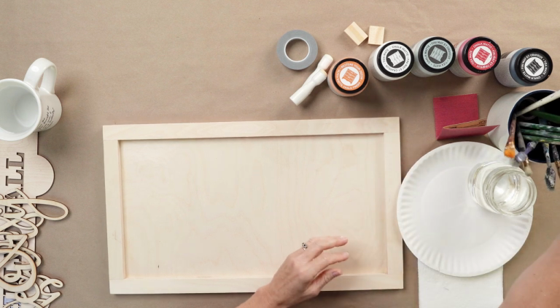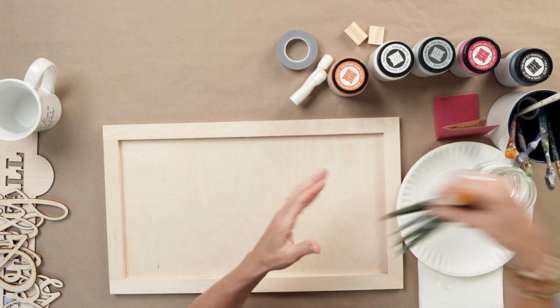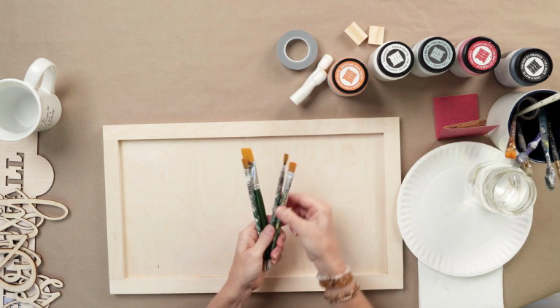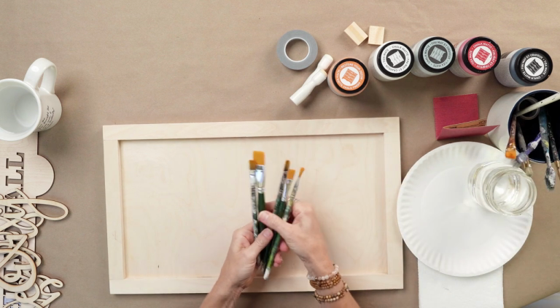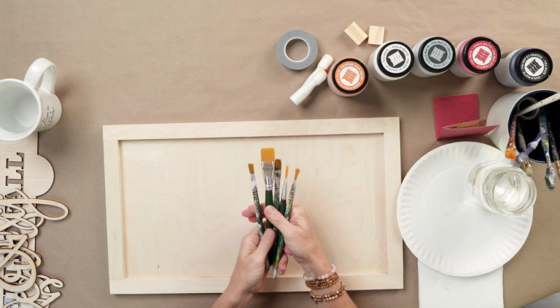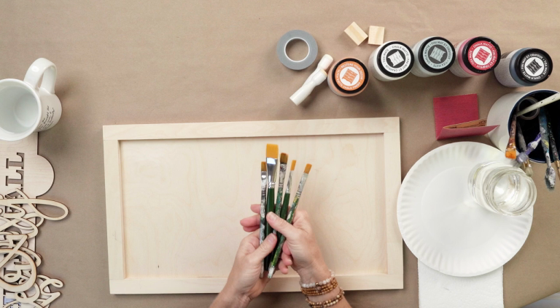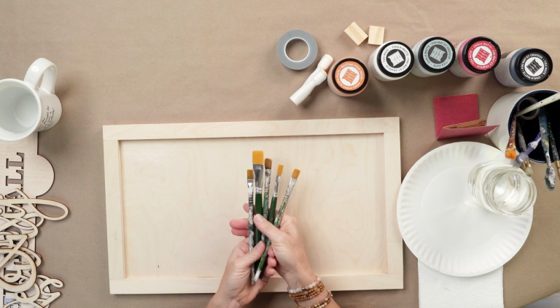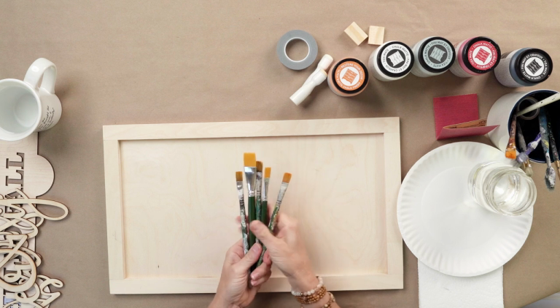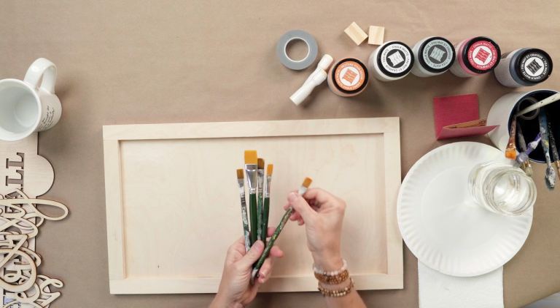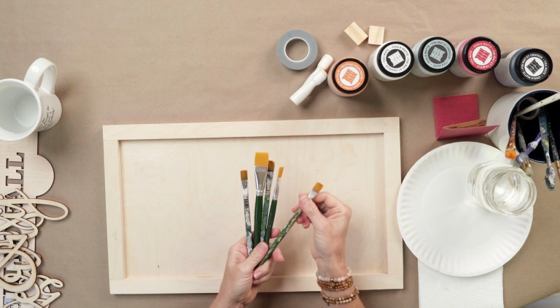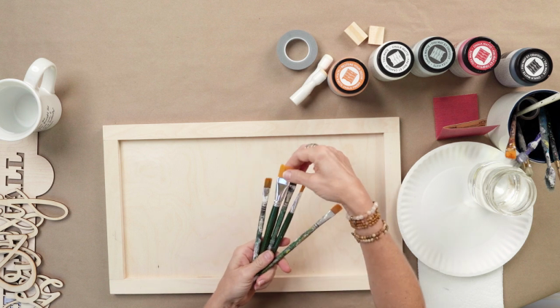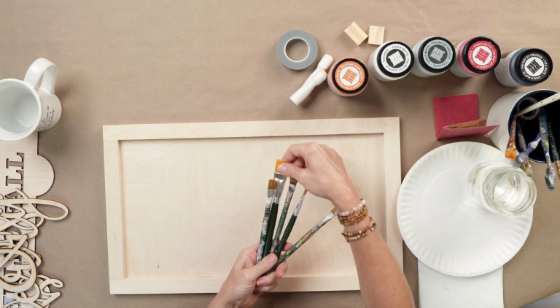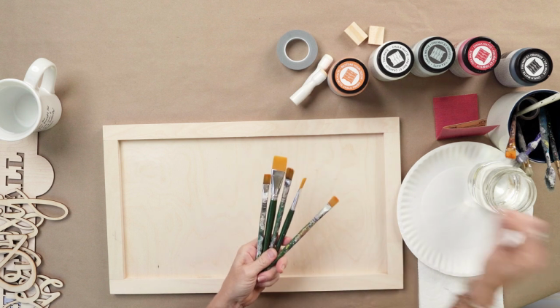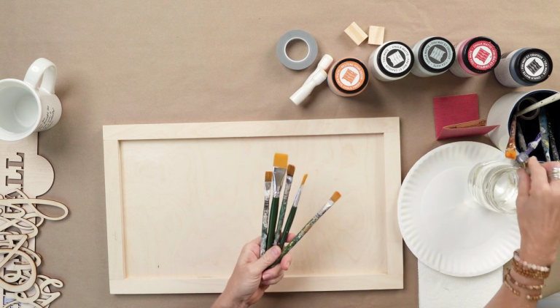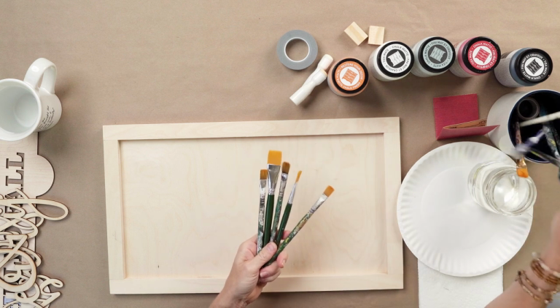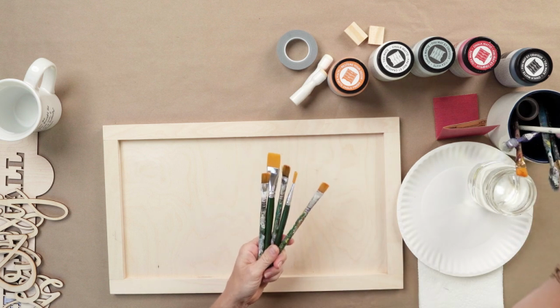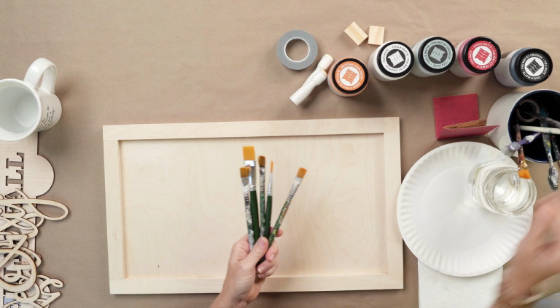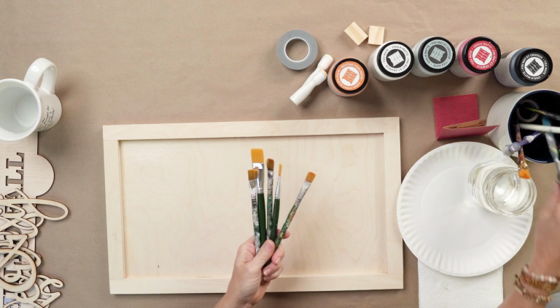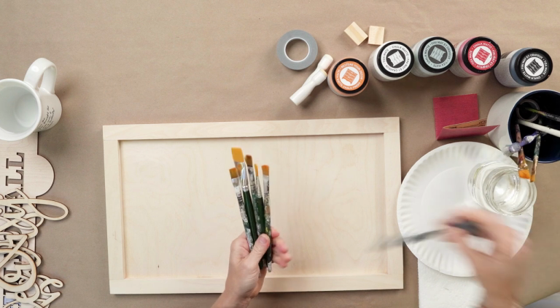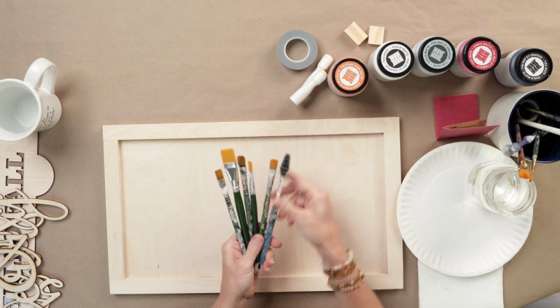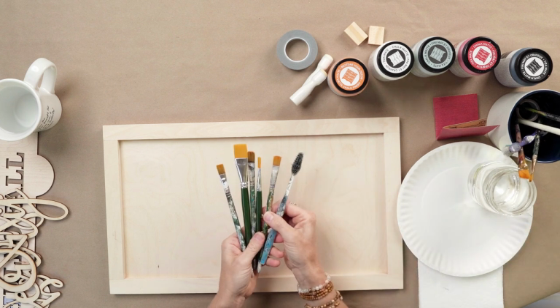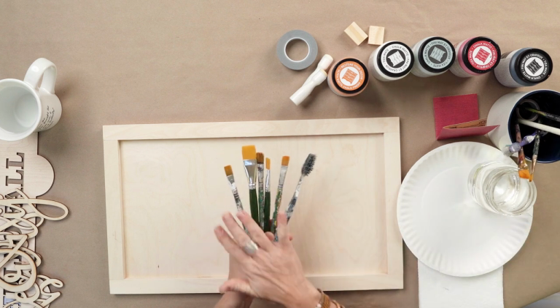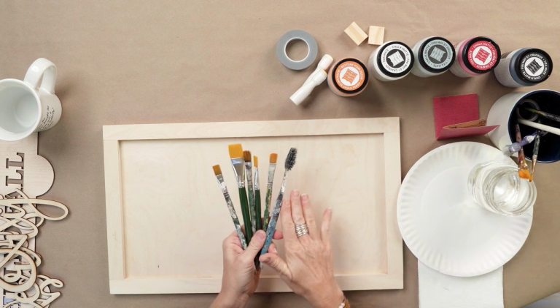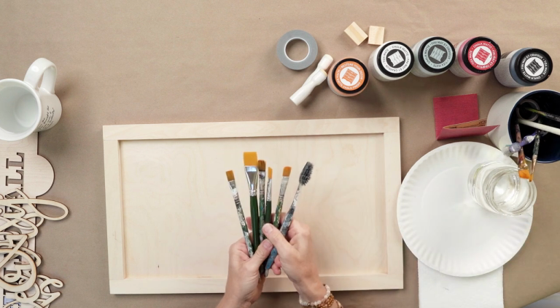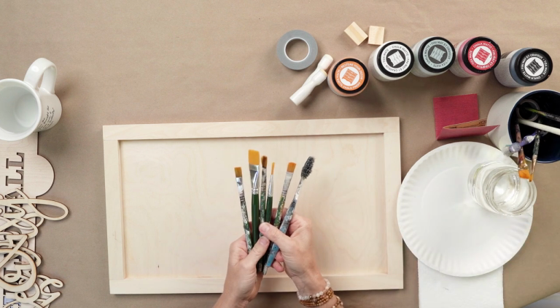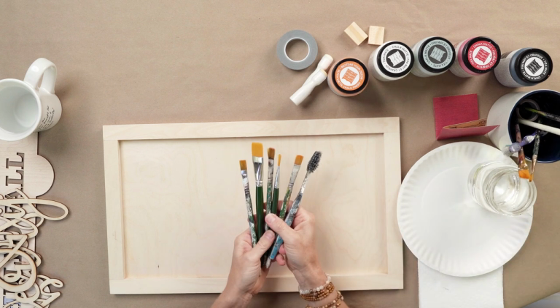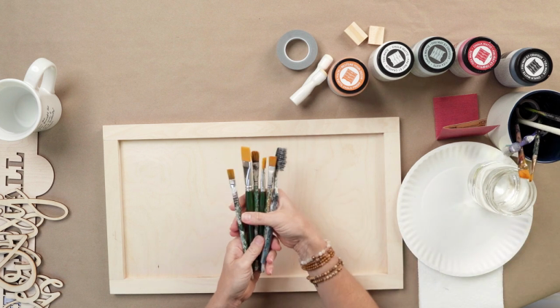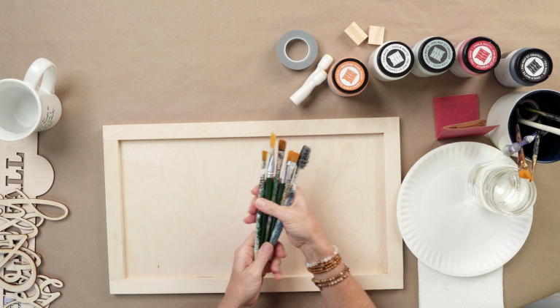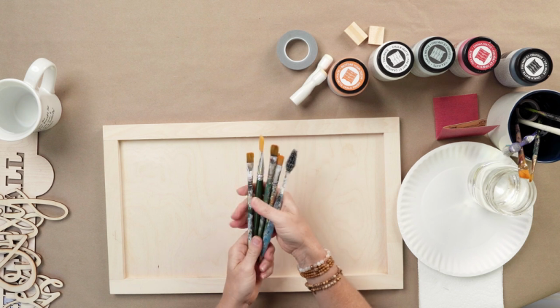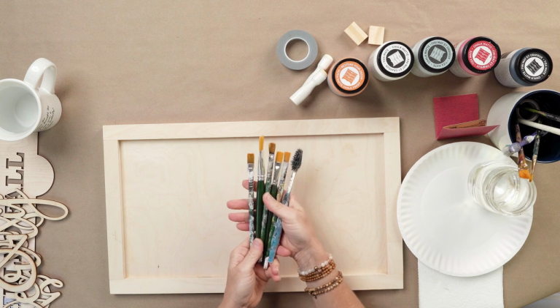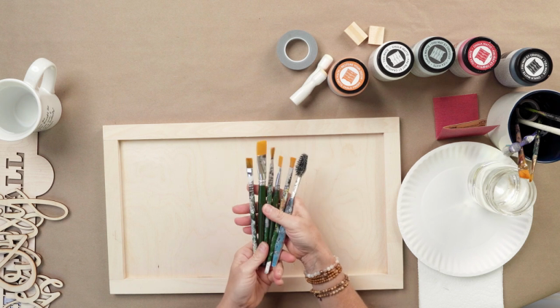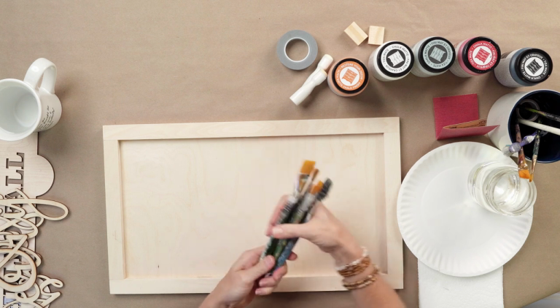With brushes, I love to tell people to have a variety — maybe a medium, maybe a large — and an old toothbrush. The reason we're going to need all this is to create that distressed farmhouse look.